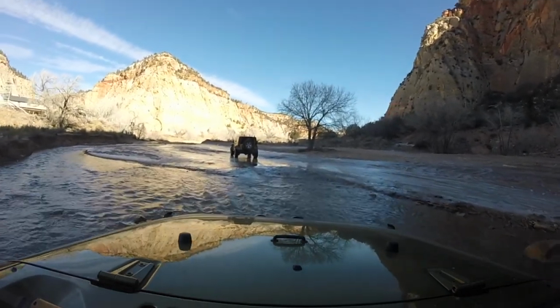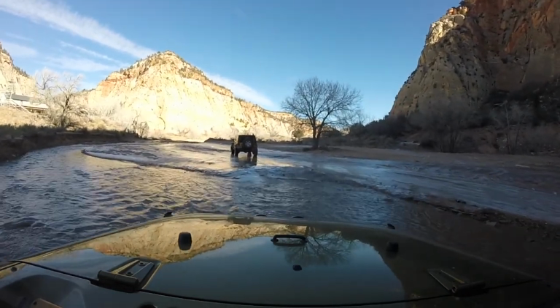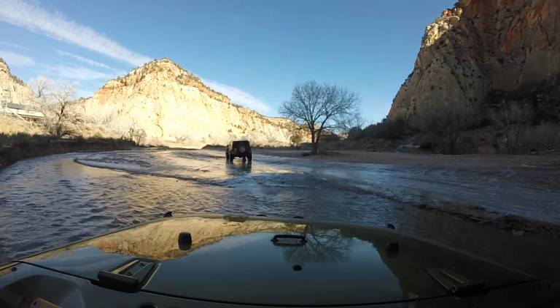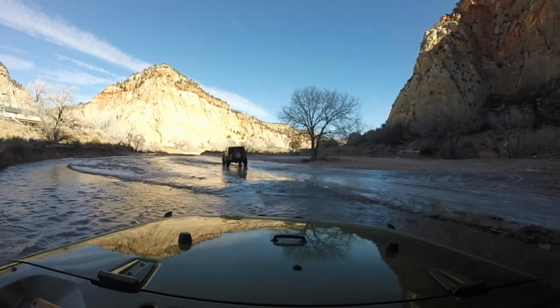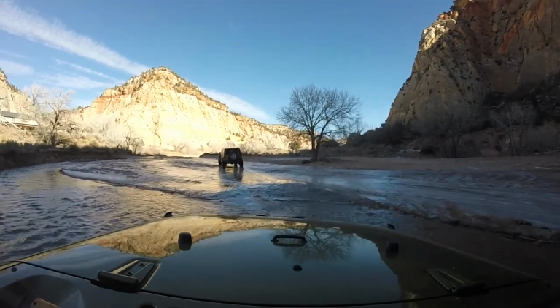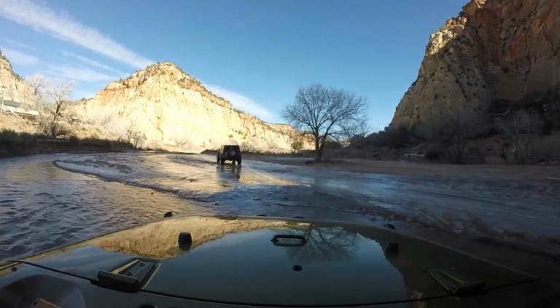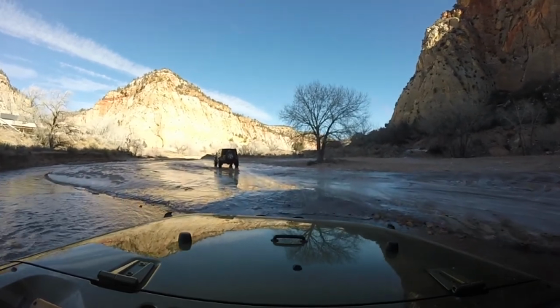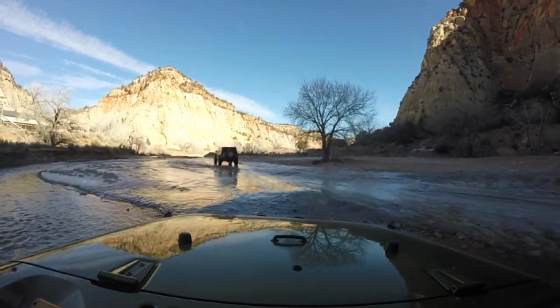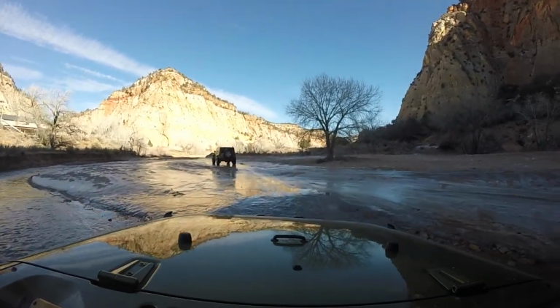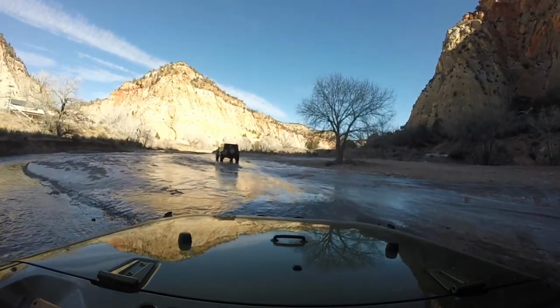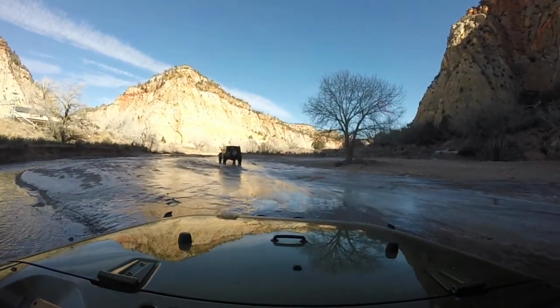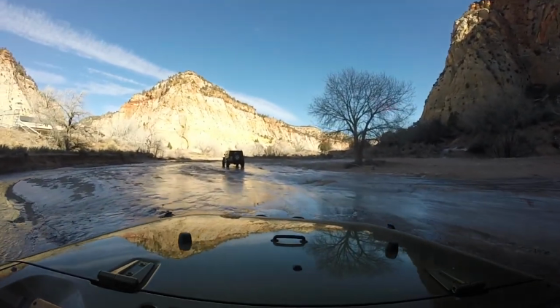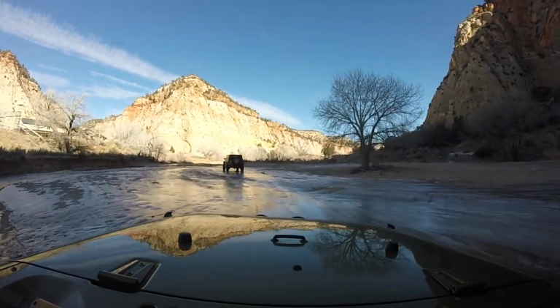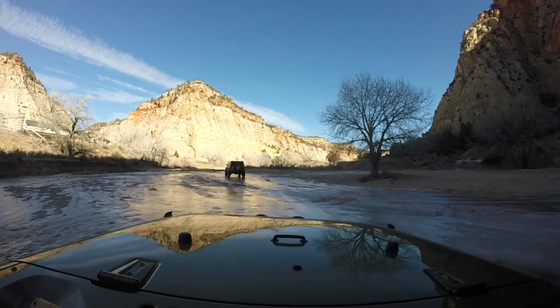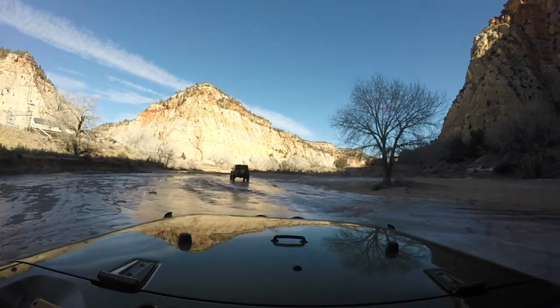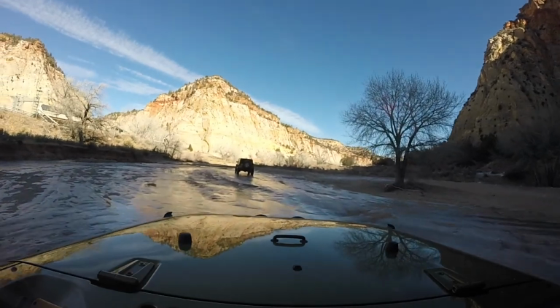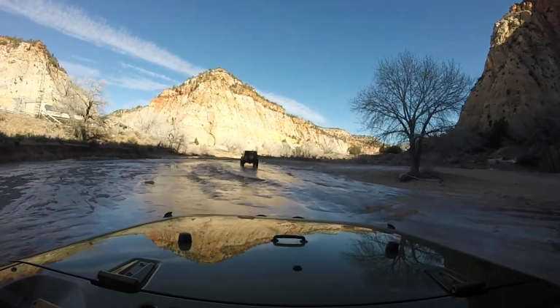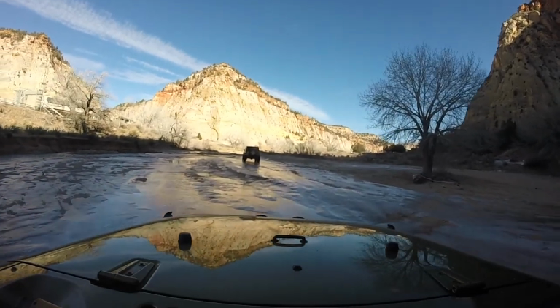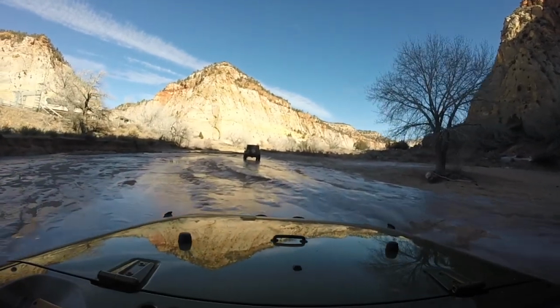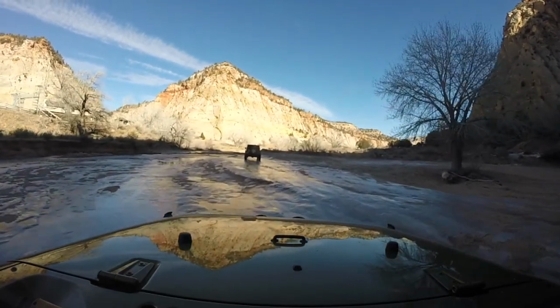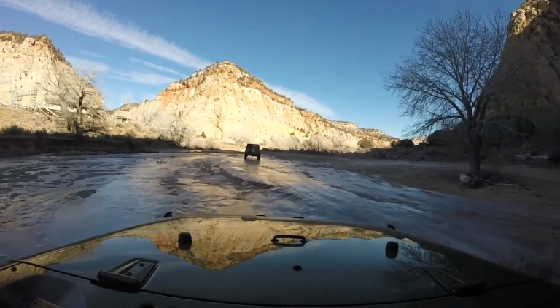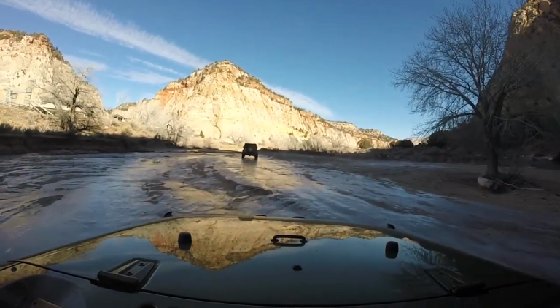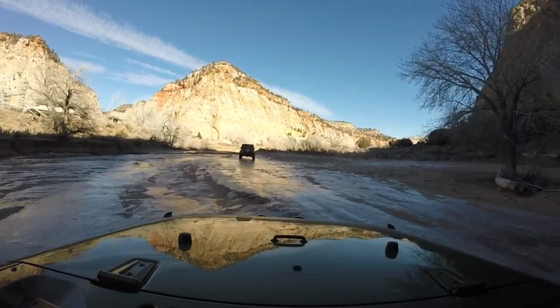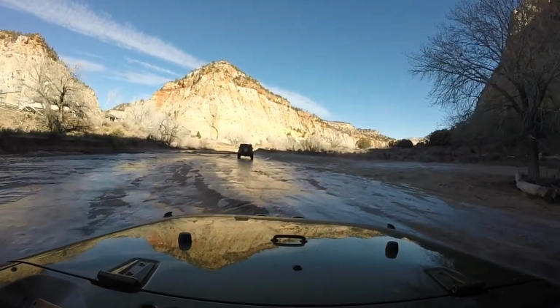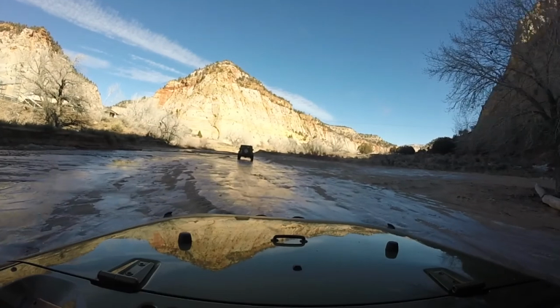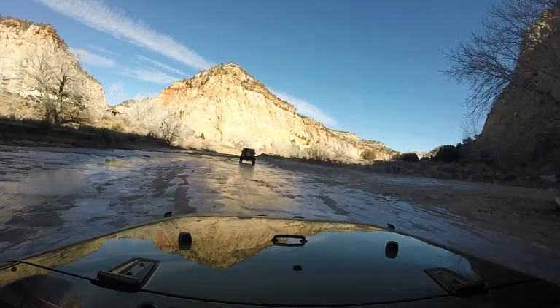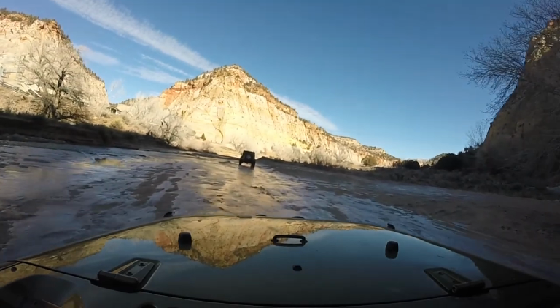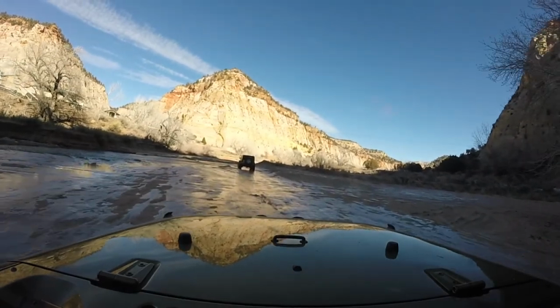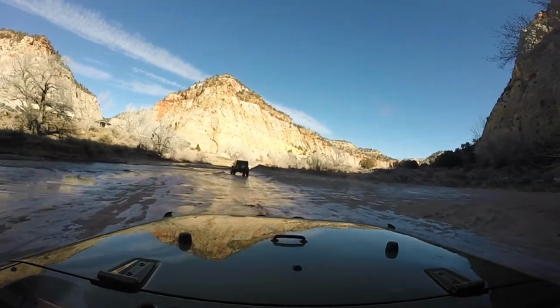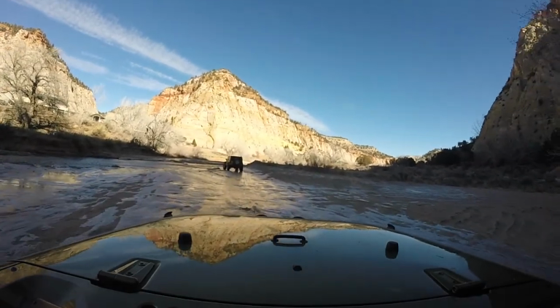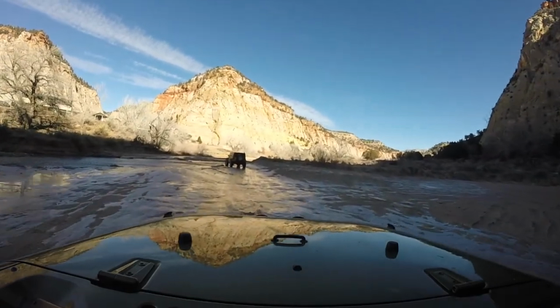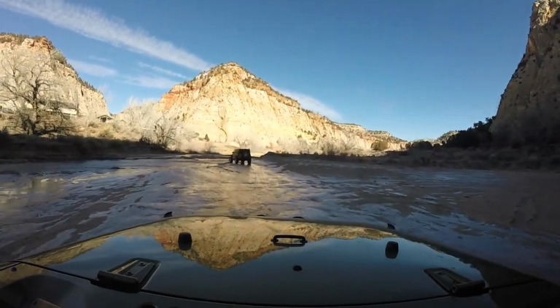I'm not gonna lie, I really wanted to step on the gas to see if I could do a 360. But we still had to drive home, so it was probably a good idea that I didn't. With my luck, I would have lost control and ended up crashing into the riverbank.